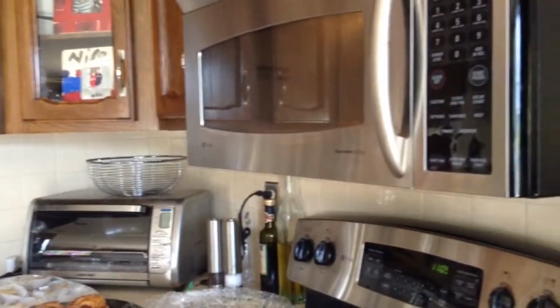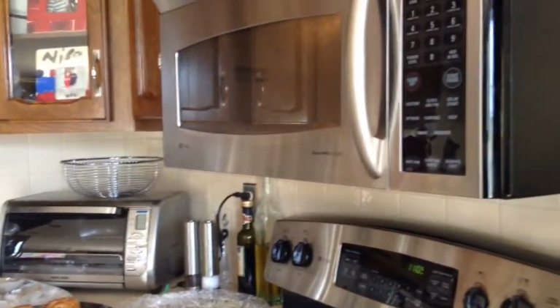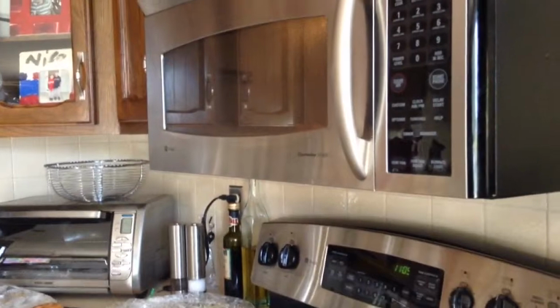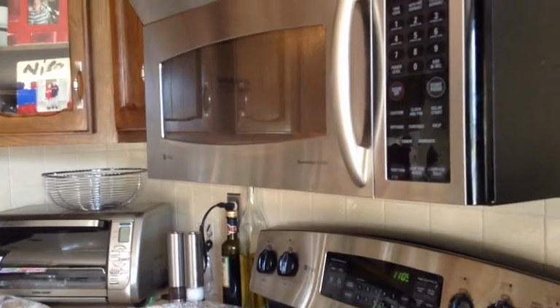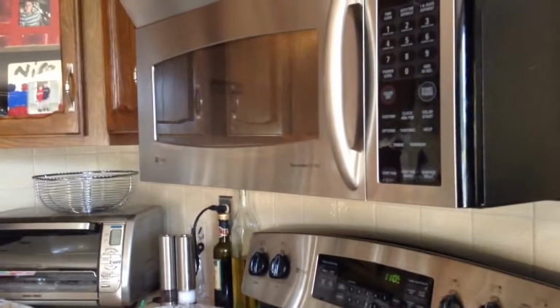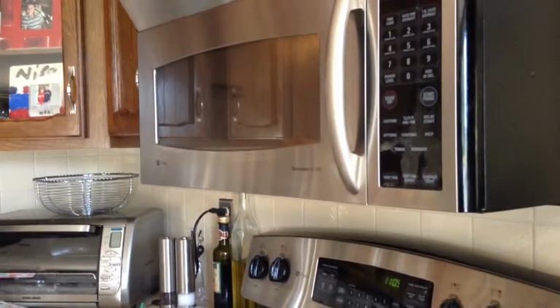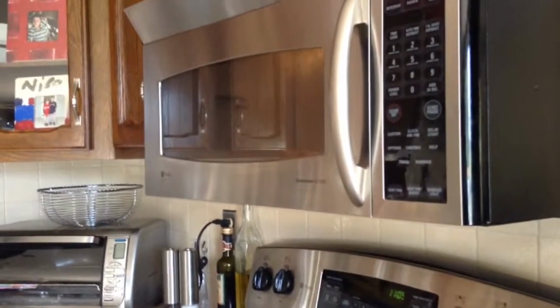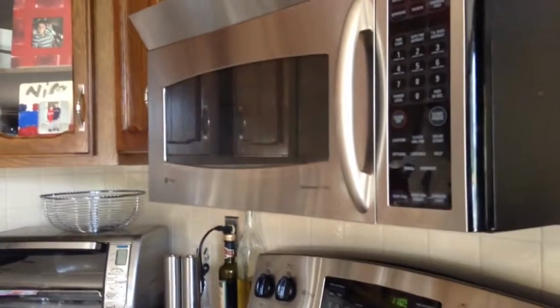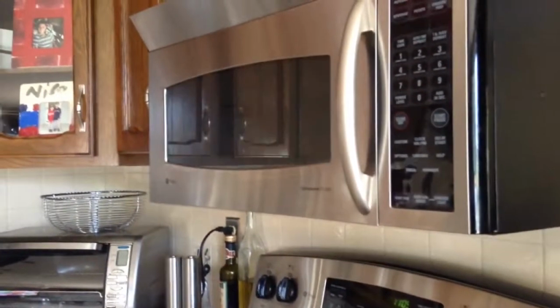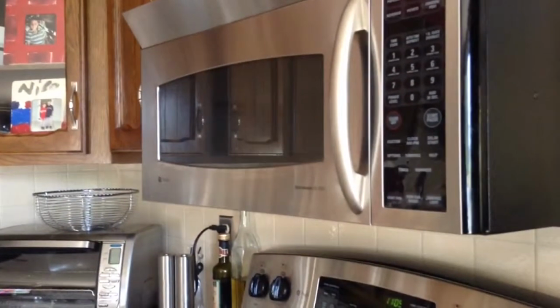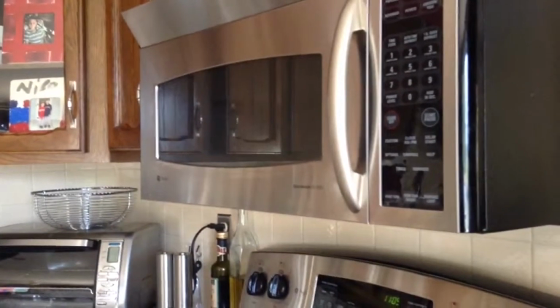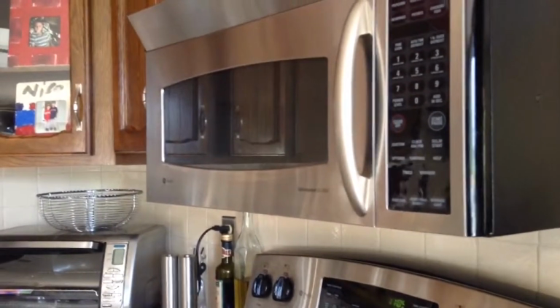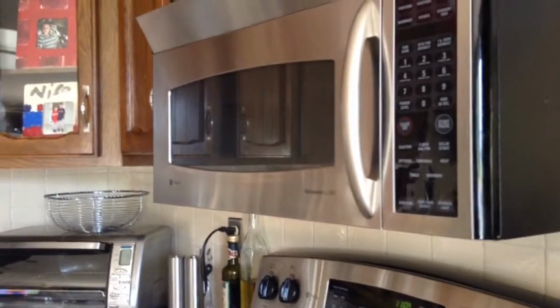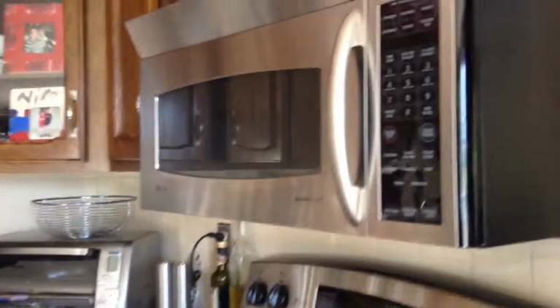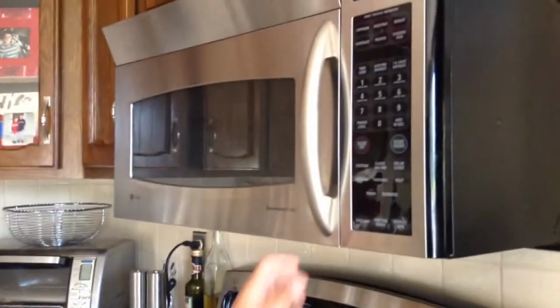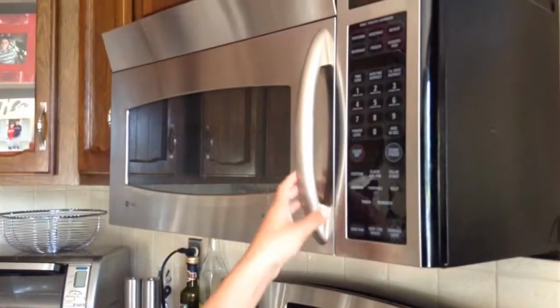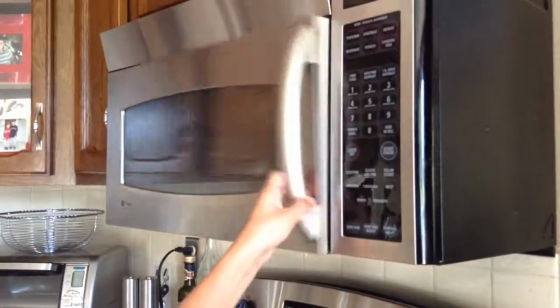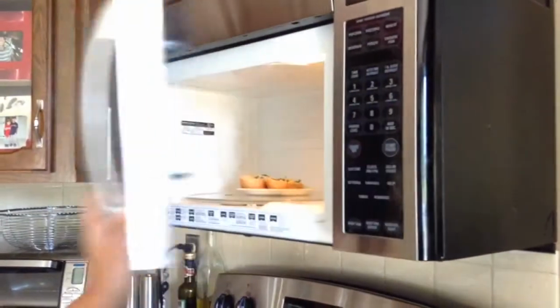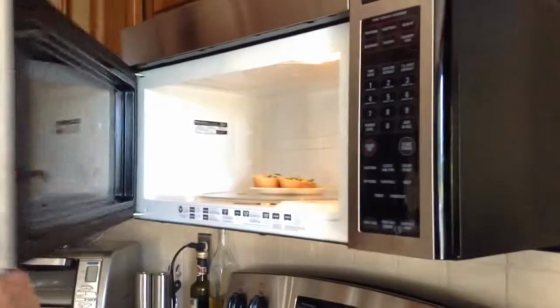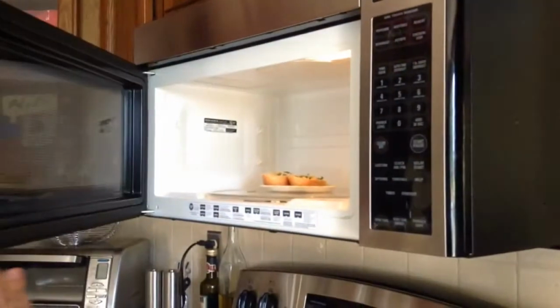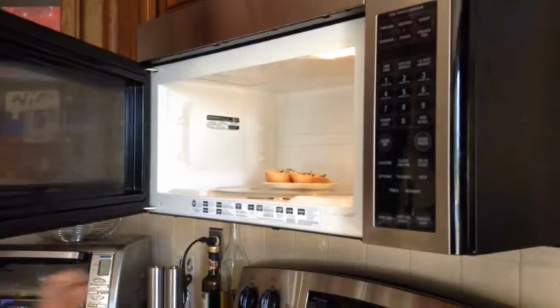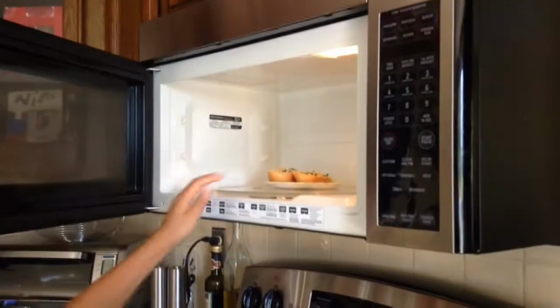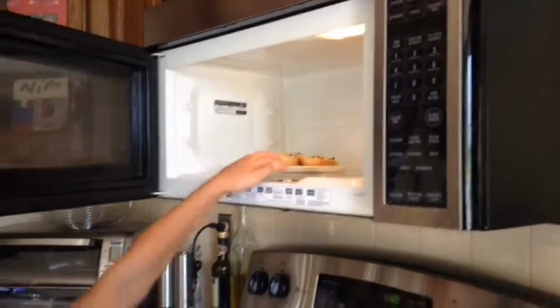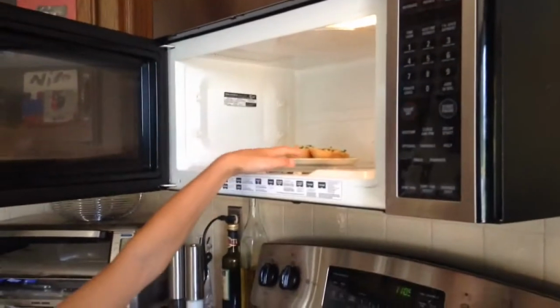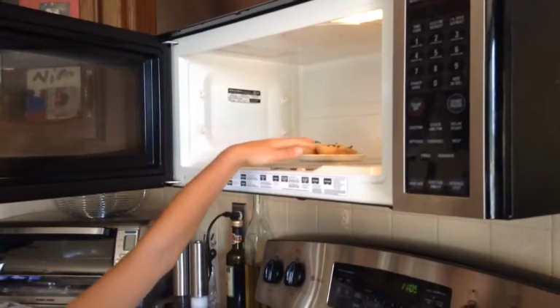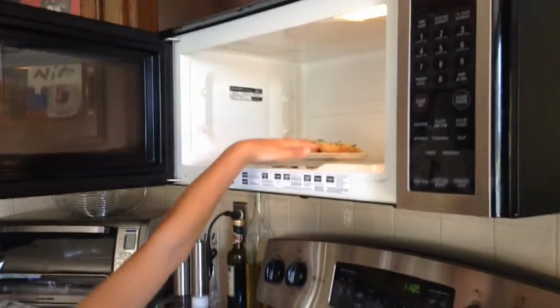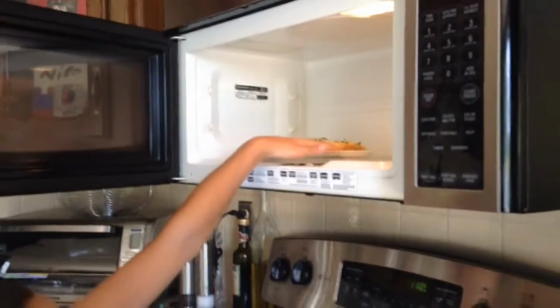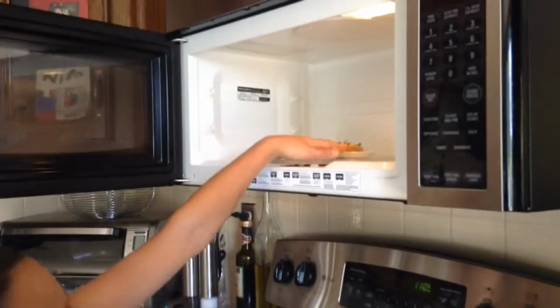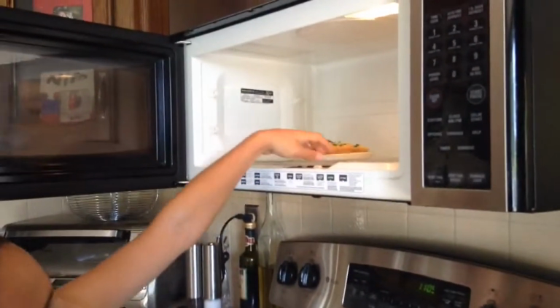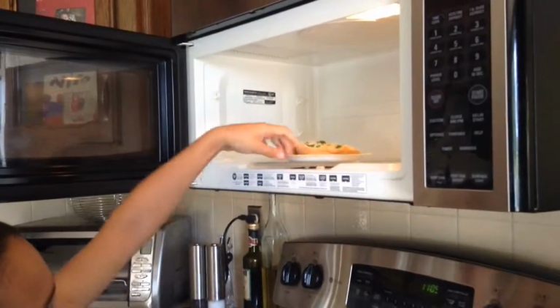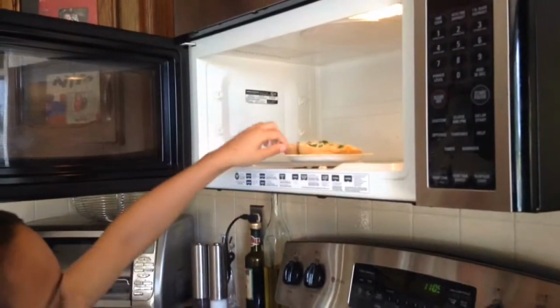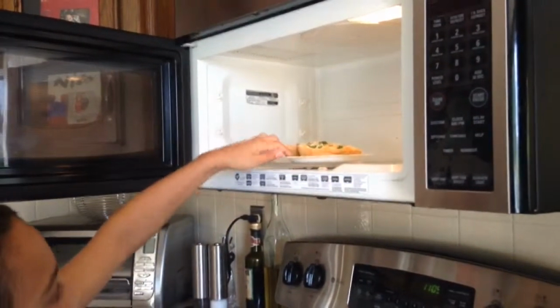Then there it is. It is up. Let's just open this. Cut it out wherever it is.